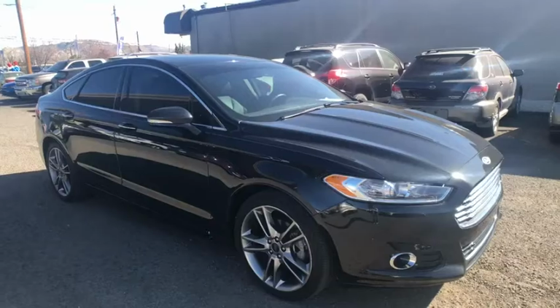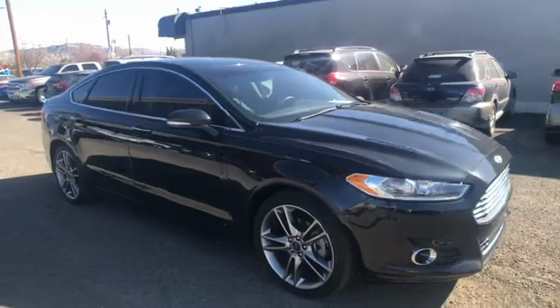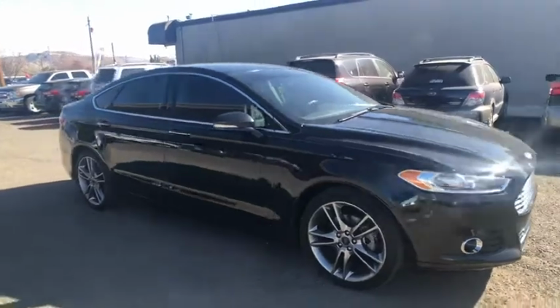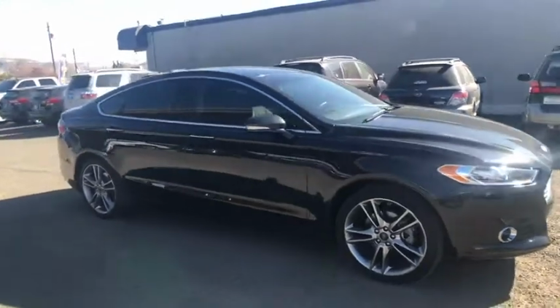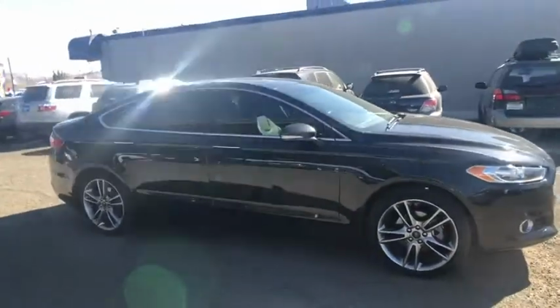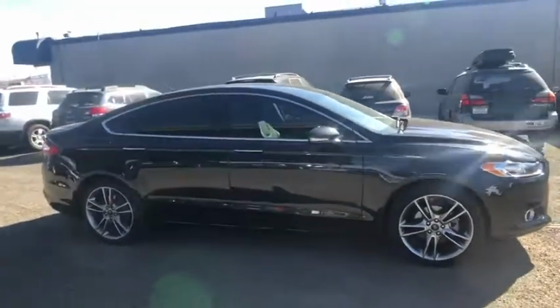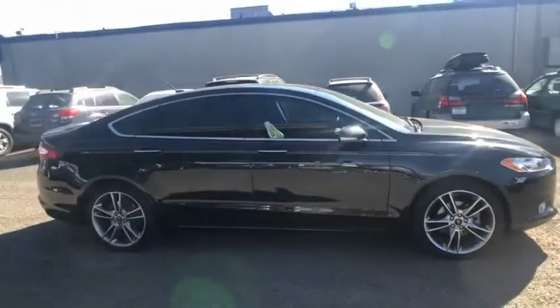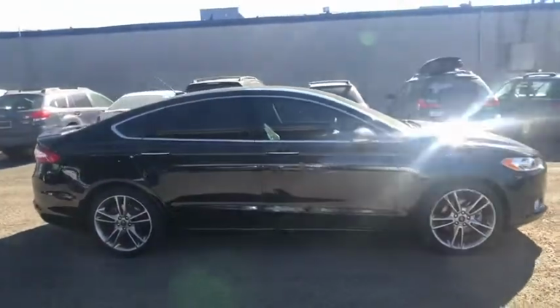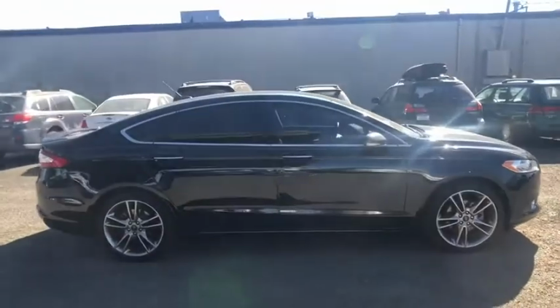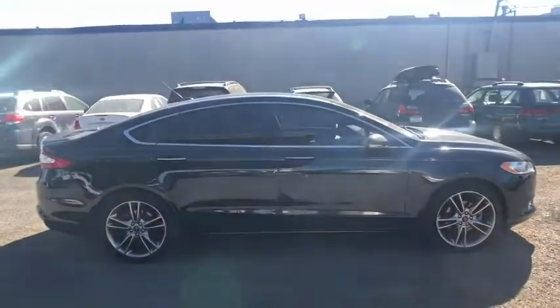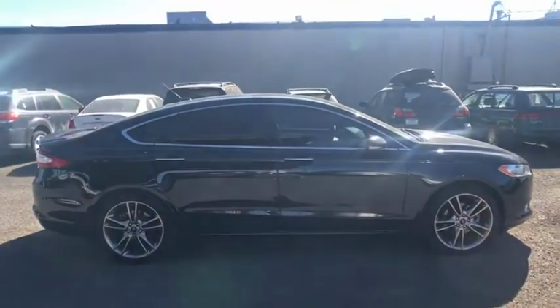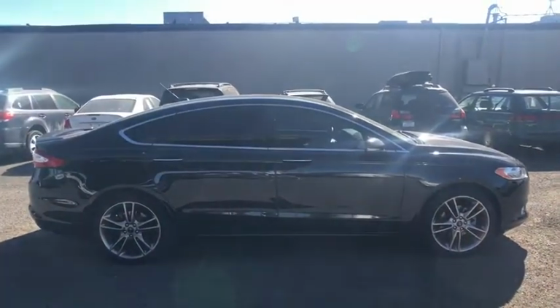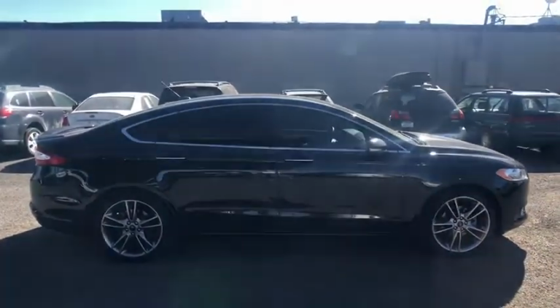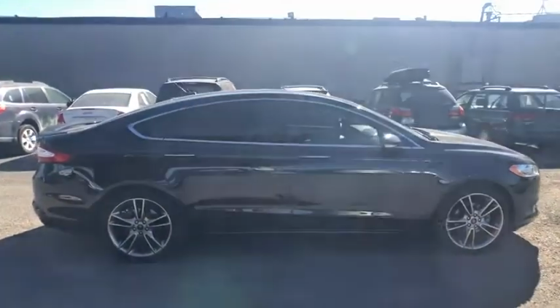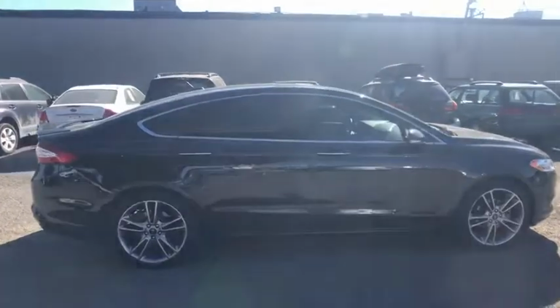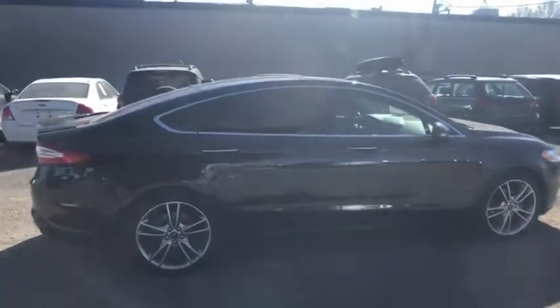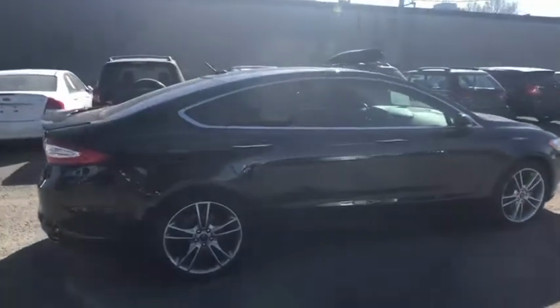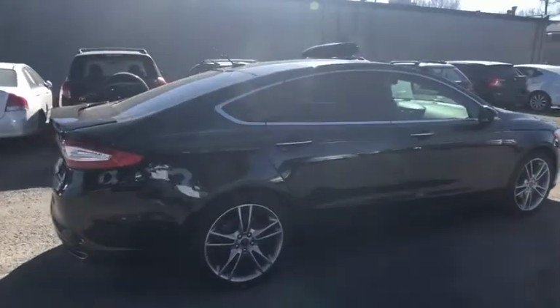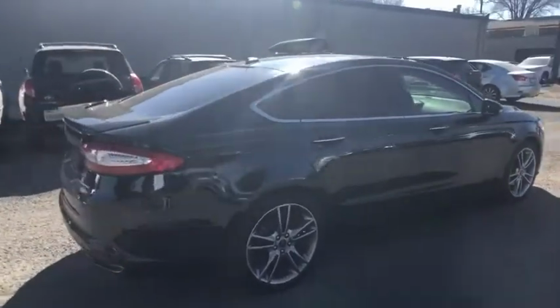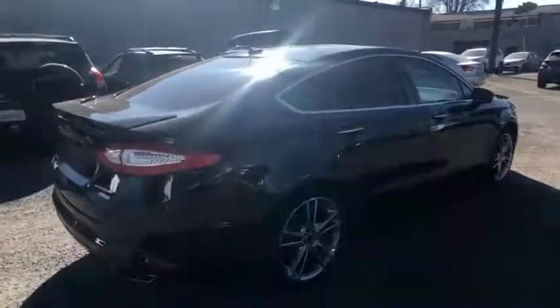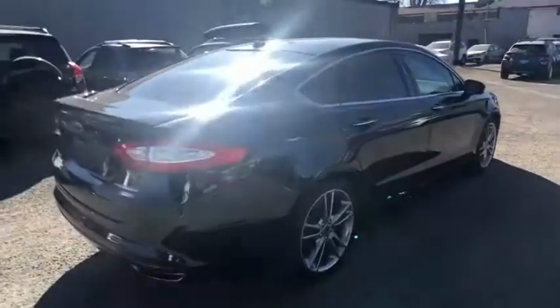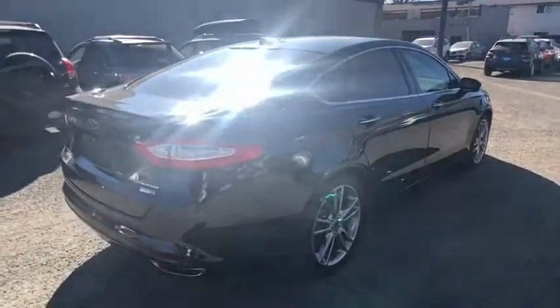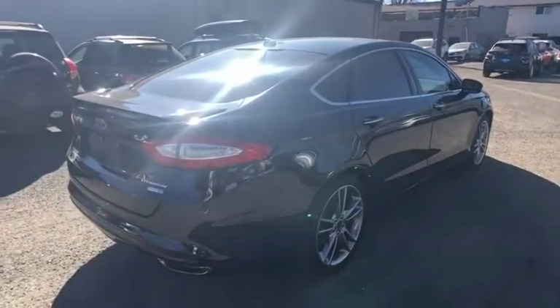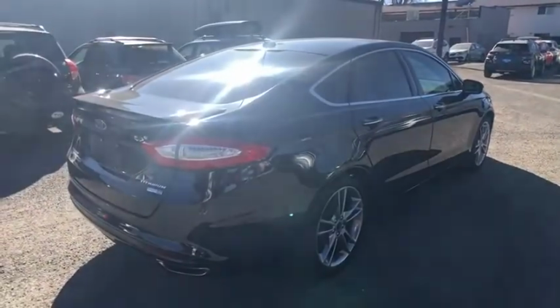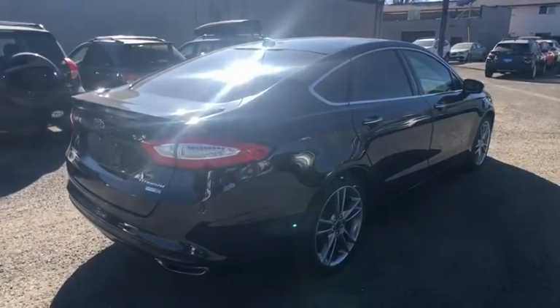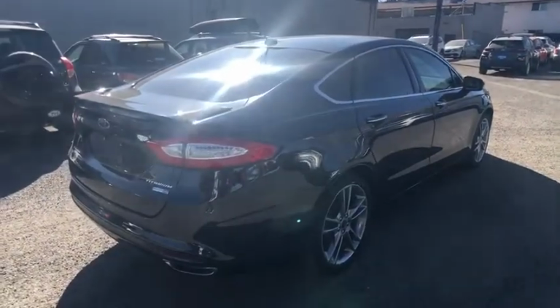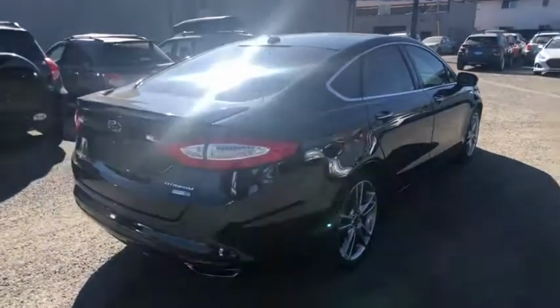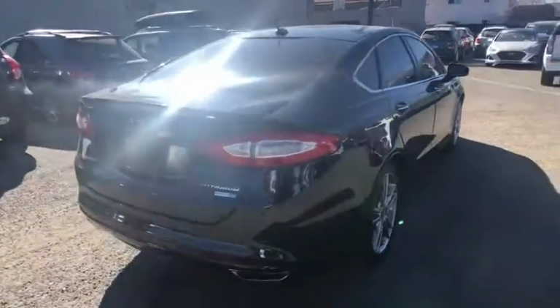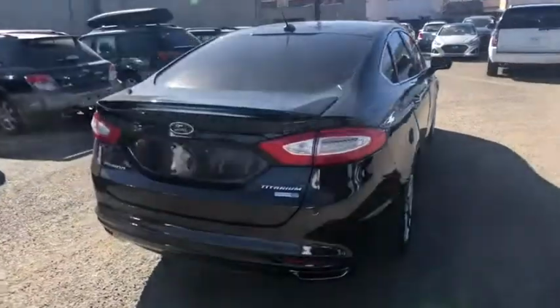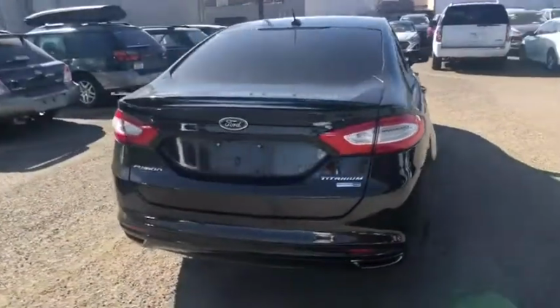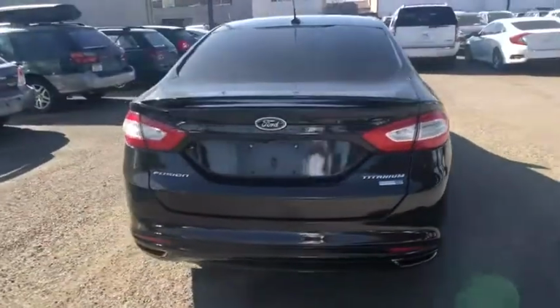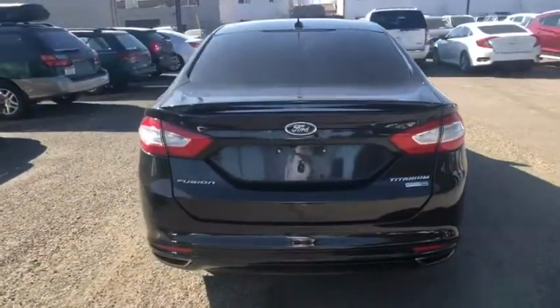Looking for the right vehicle? Check out the 2015 Ford Fusion. You can have both impressive power and great economy in a Fusion. This vehicle has less than 25,000 miles.